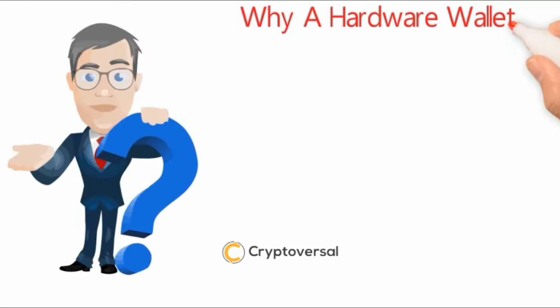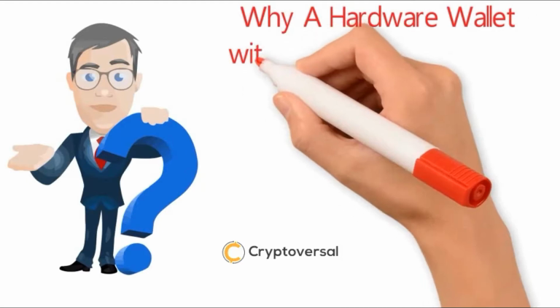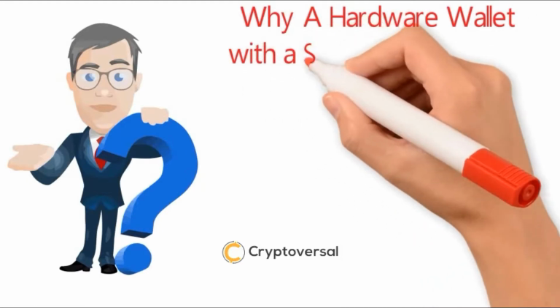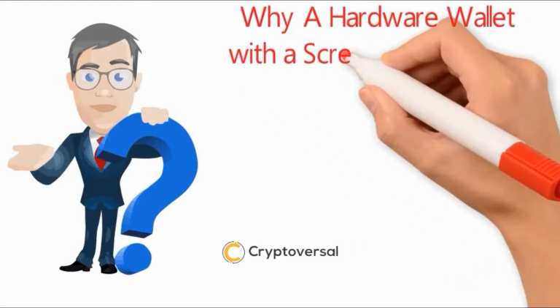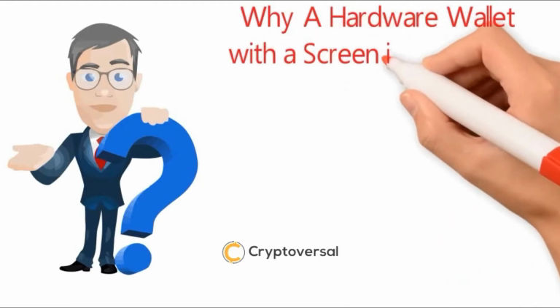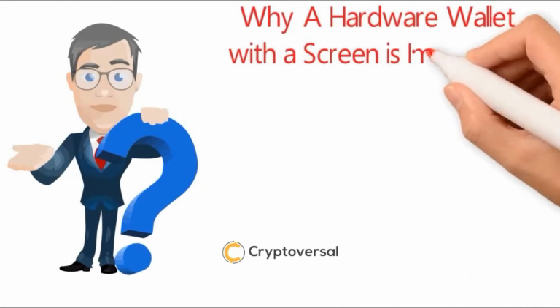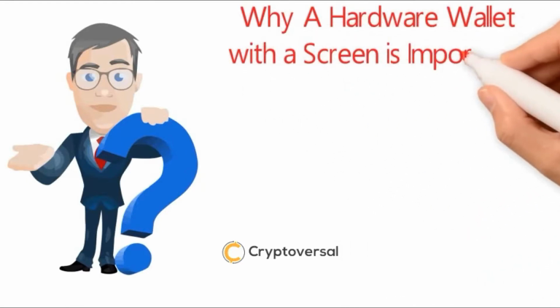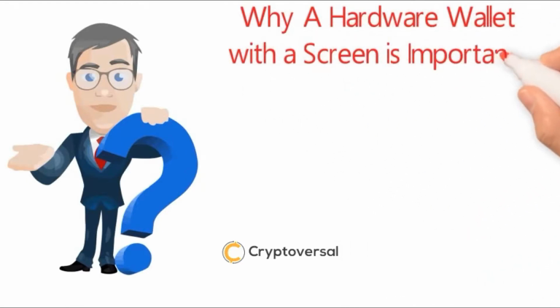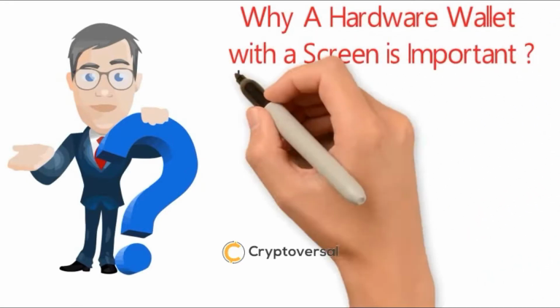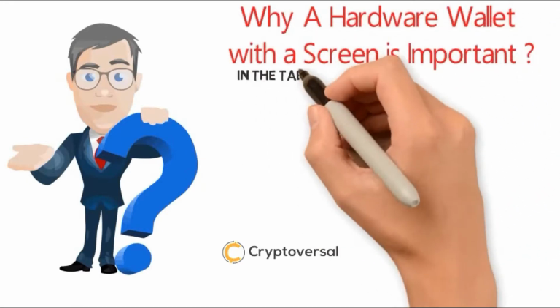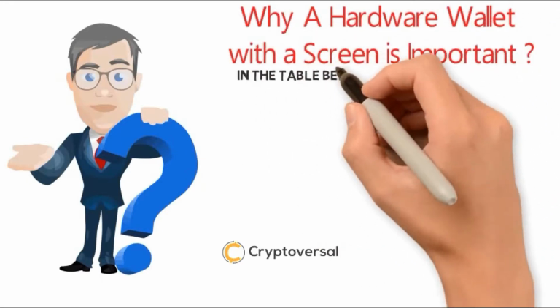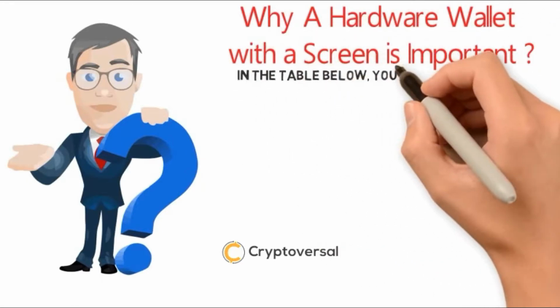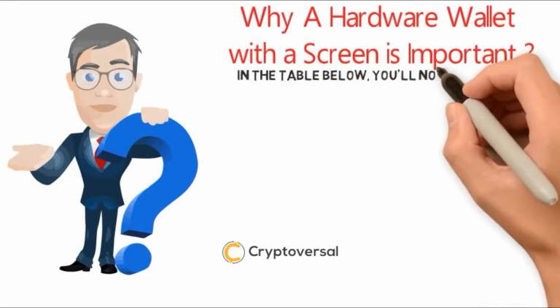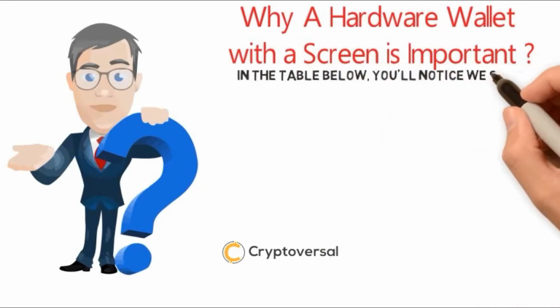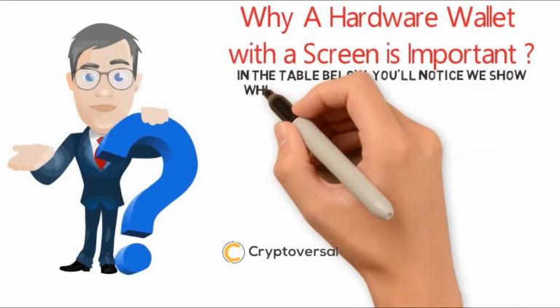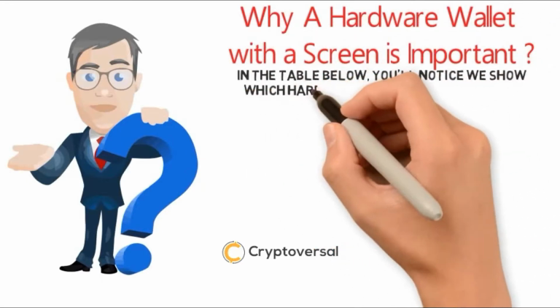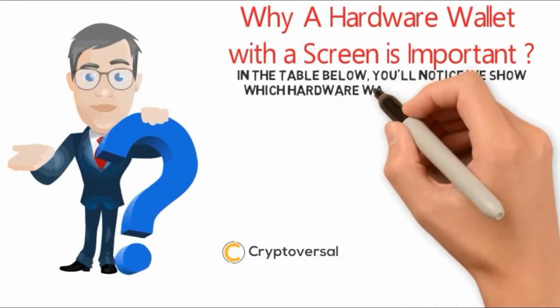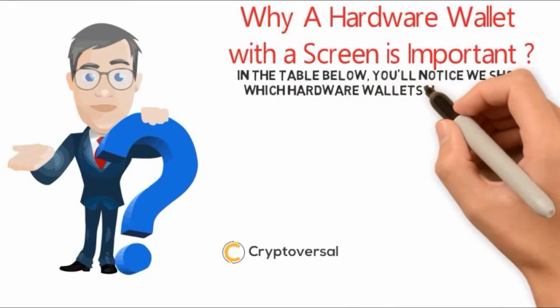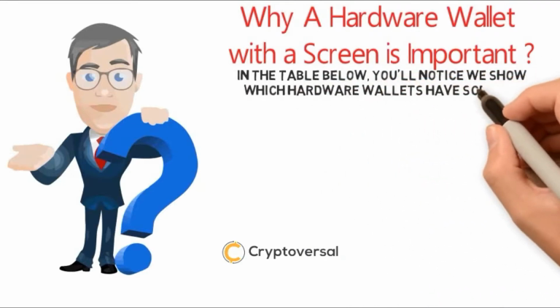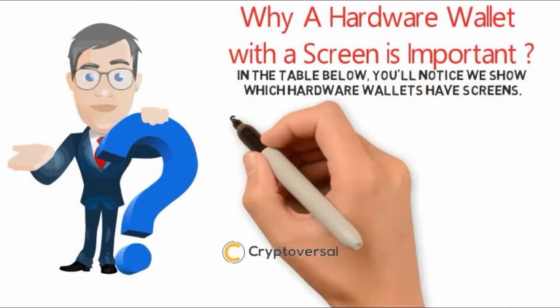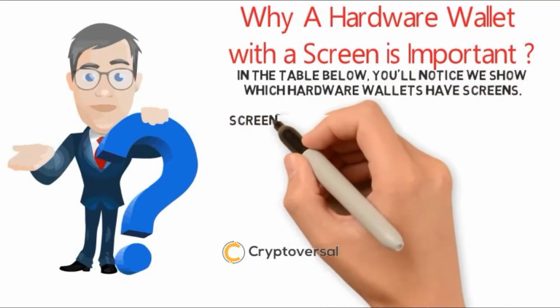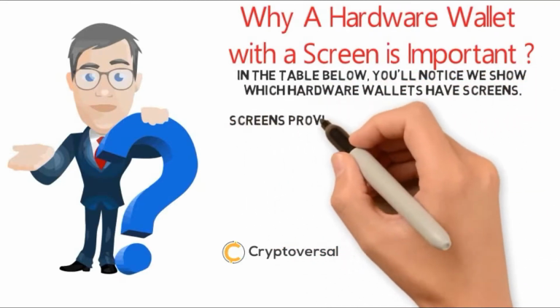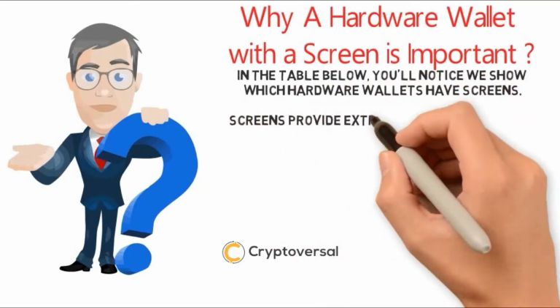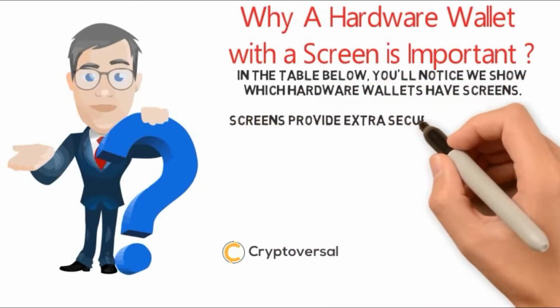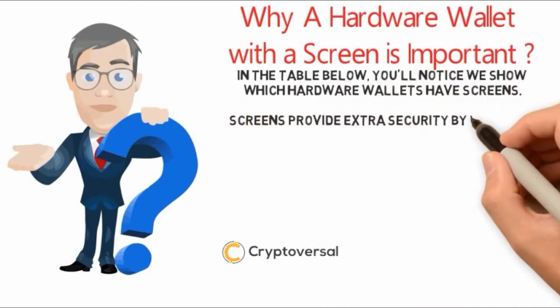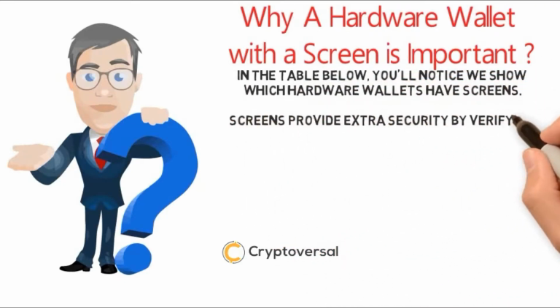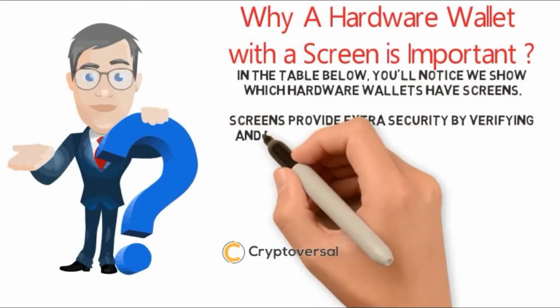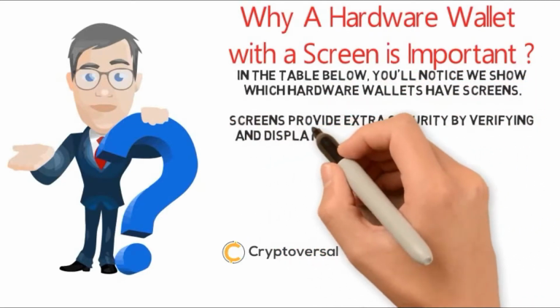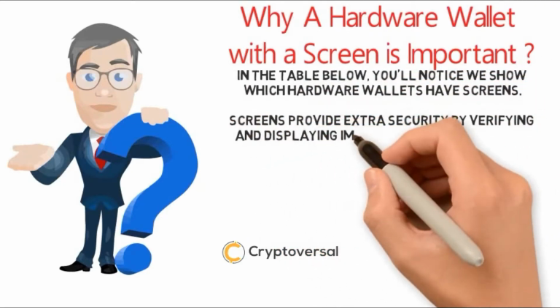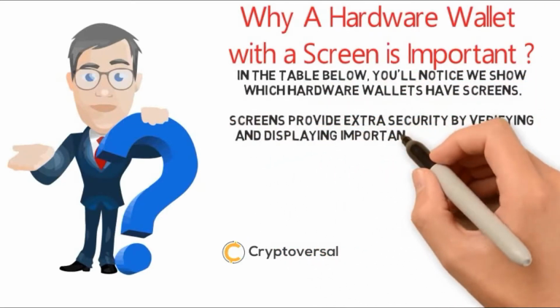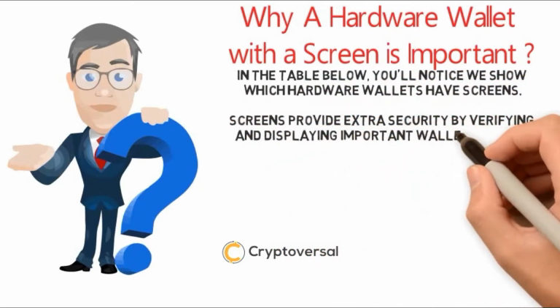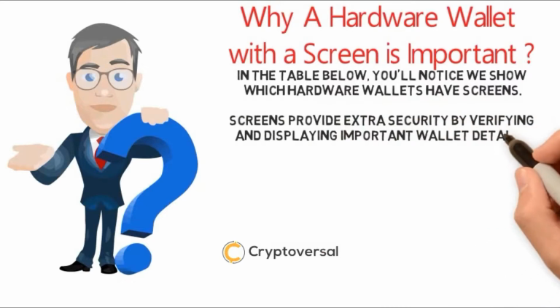Why a hardware wallet with a screen is important. In the table below, you'll notice we show which hardware wallets have screens. Screens provide extra security by verifying and displaying important wallet details.